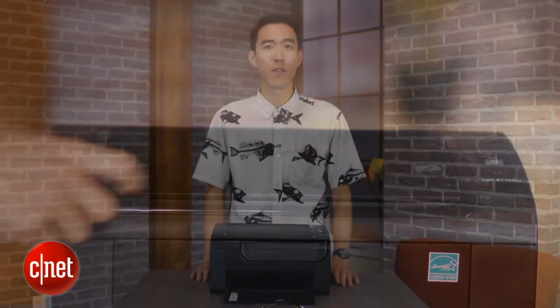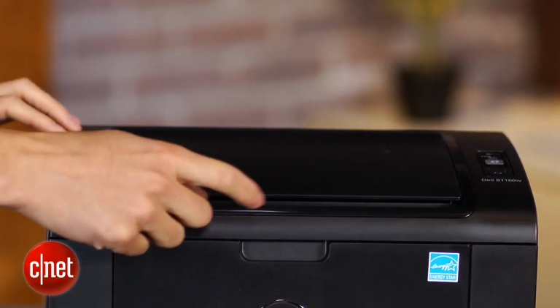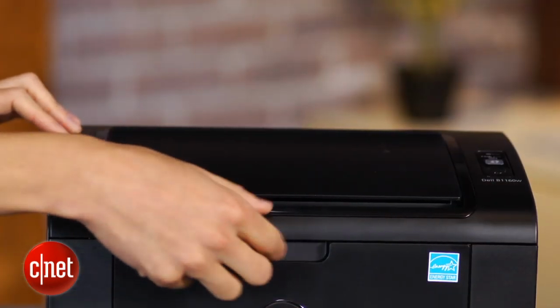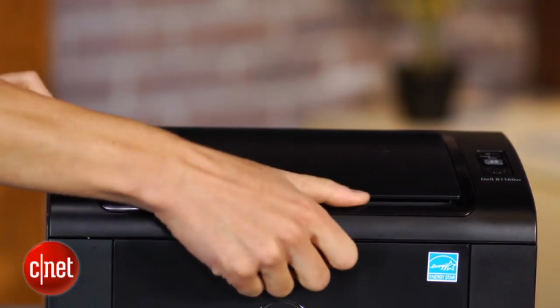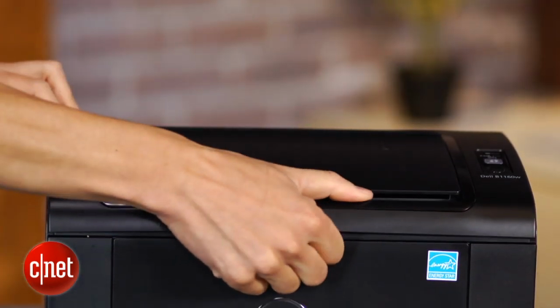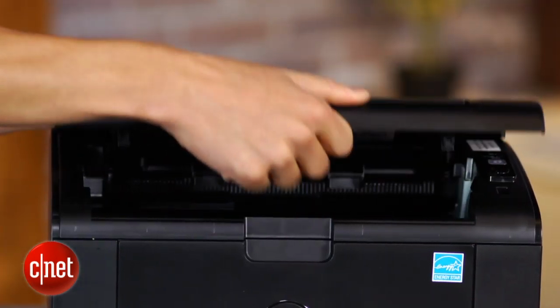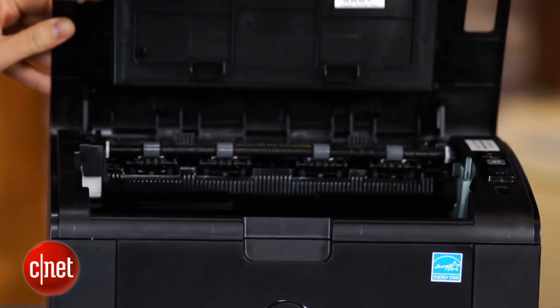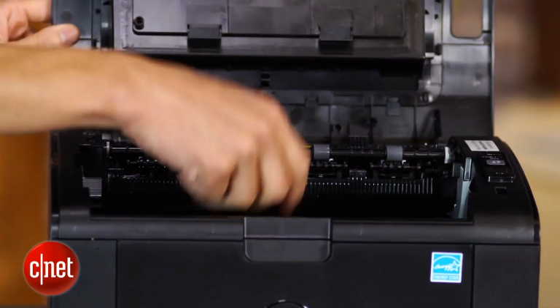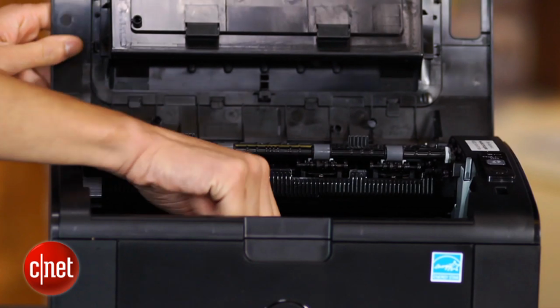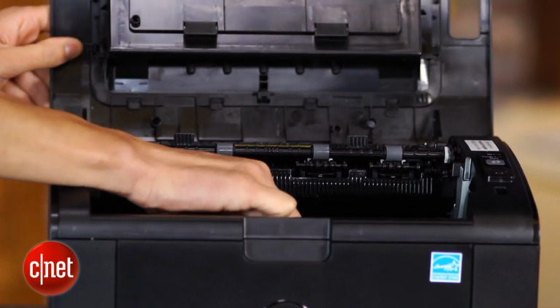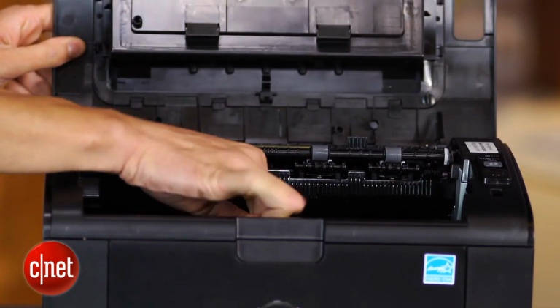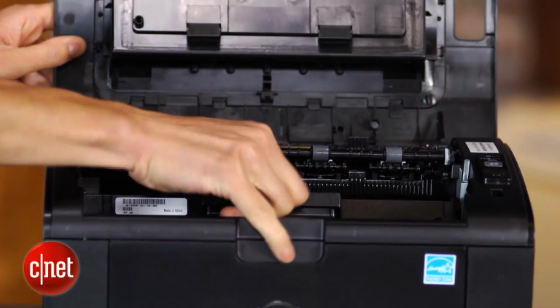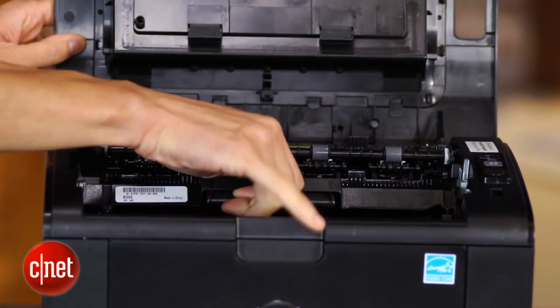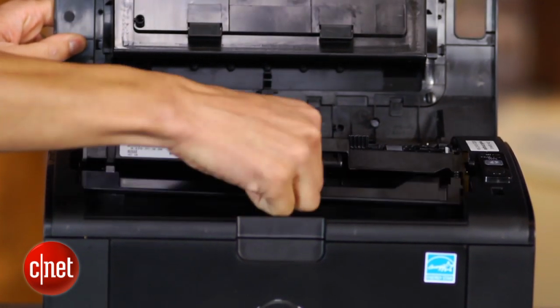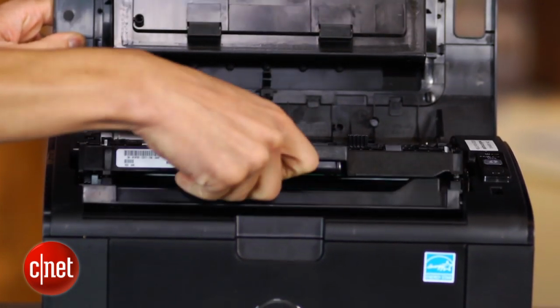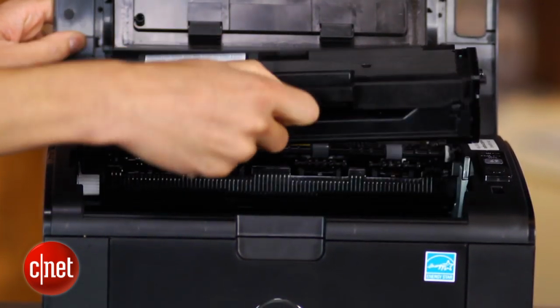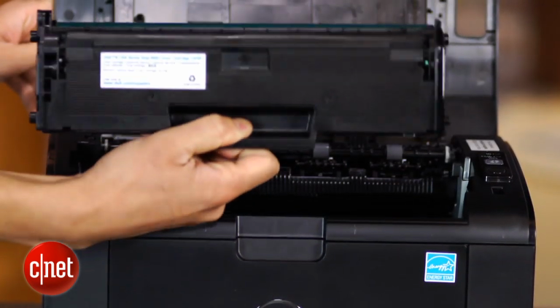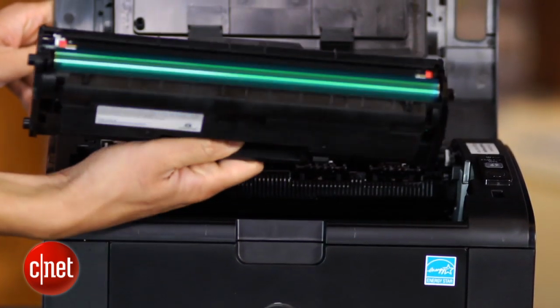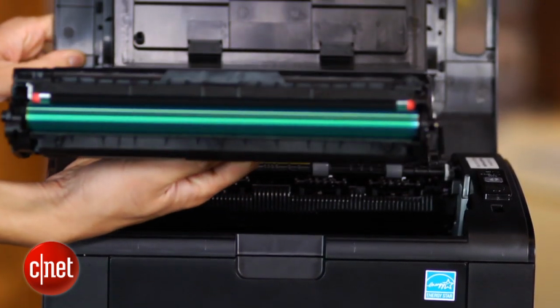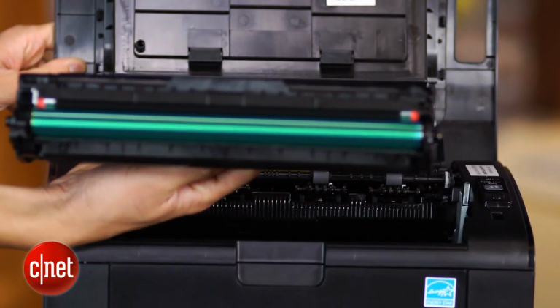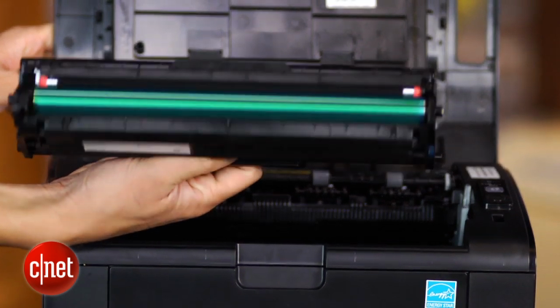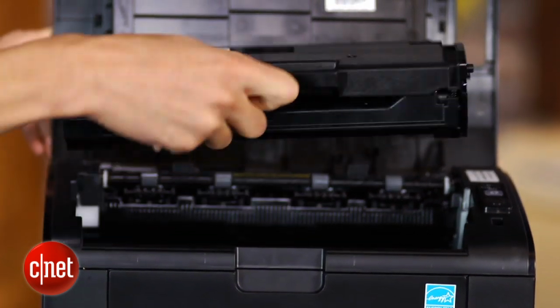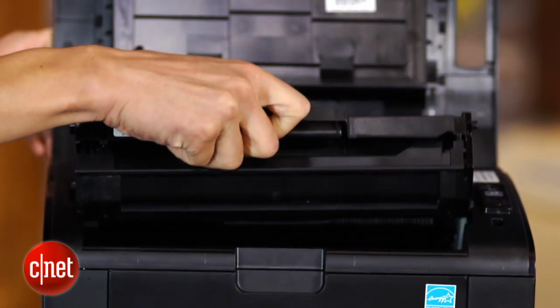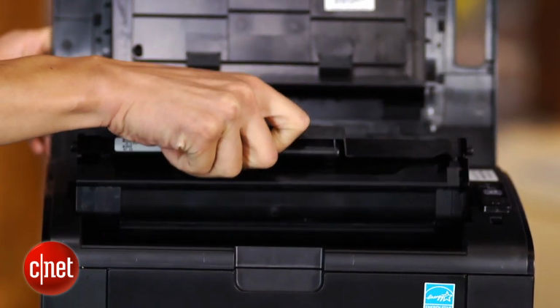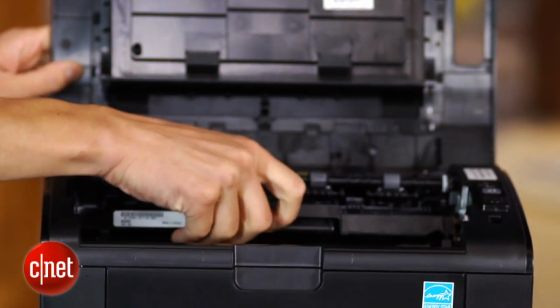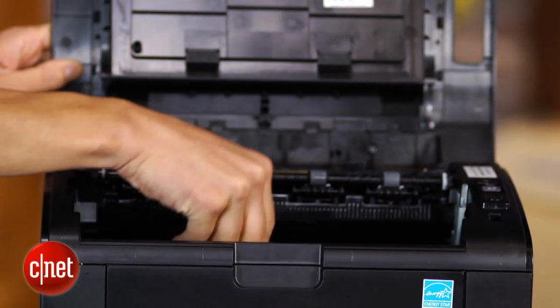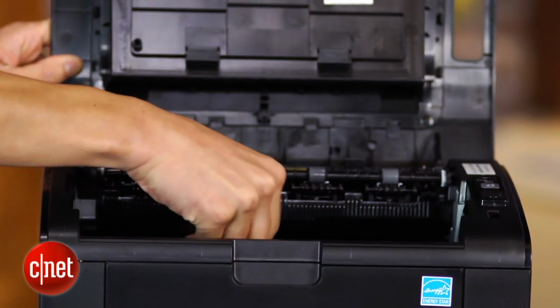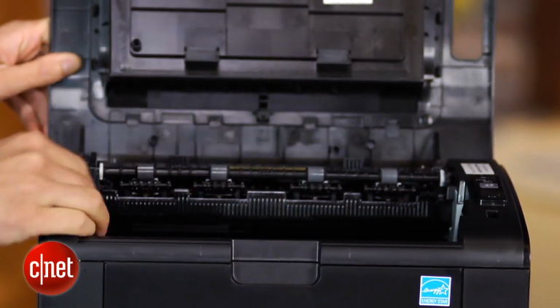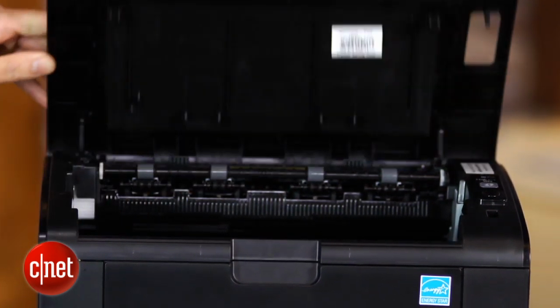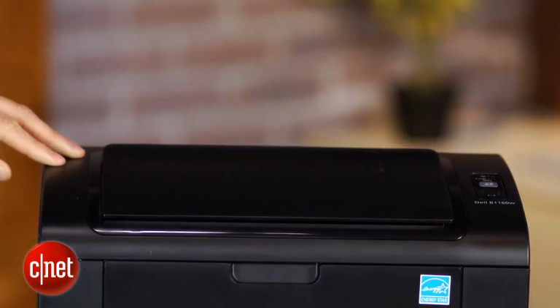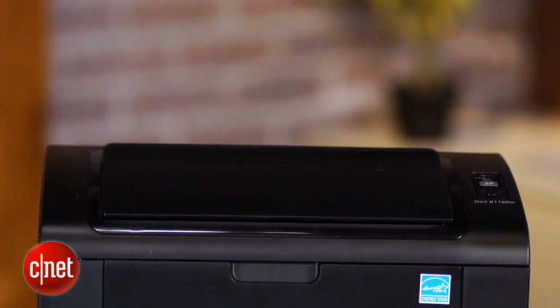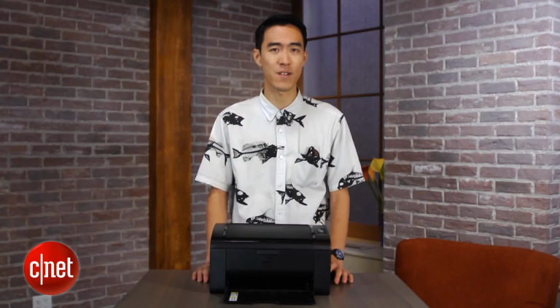You can pick up toner cartridge refills for about 60 bucks online. Those will last you about 1,500 sheets — by my math, that's about 3.9 cents per page, which is just under the average and certainly cheaper than a lot of inkjet competitors.